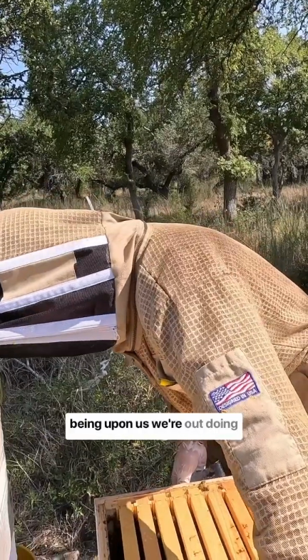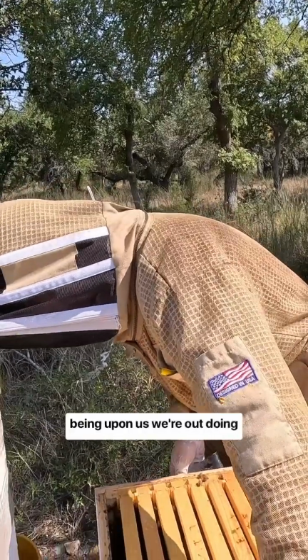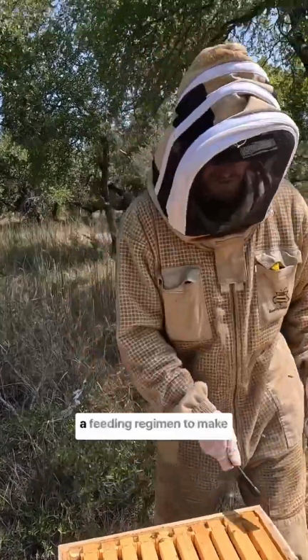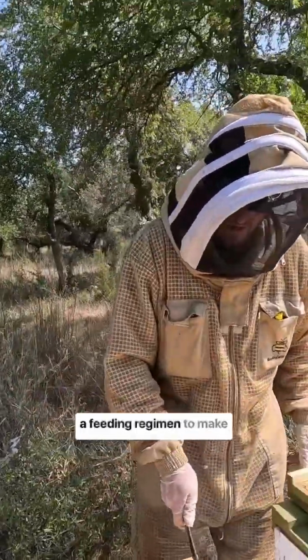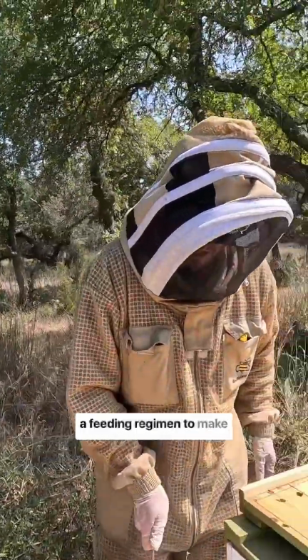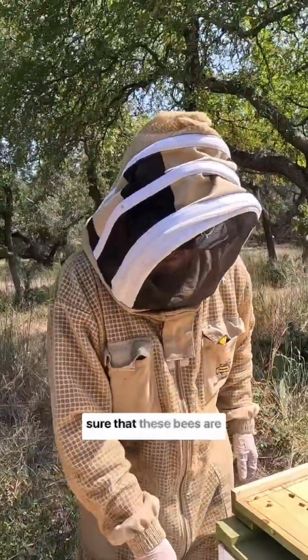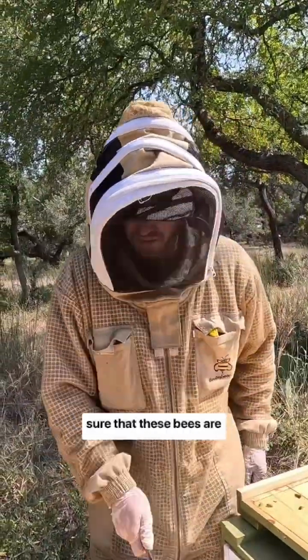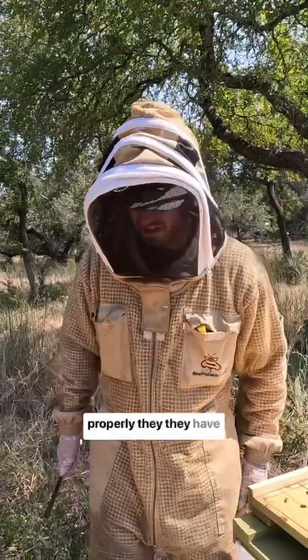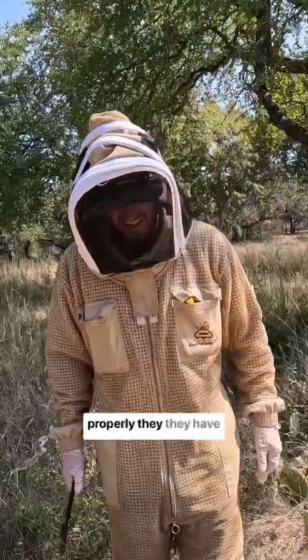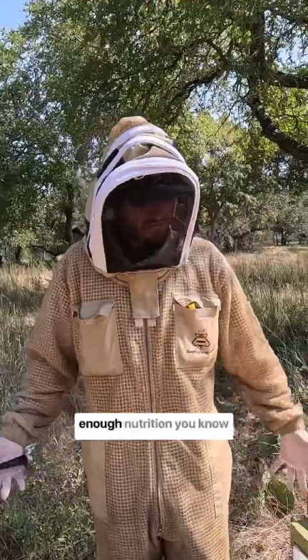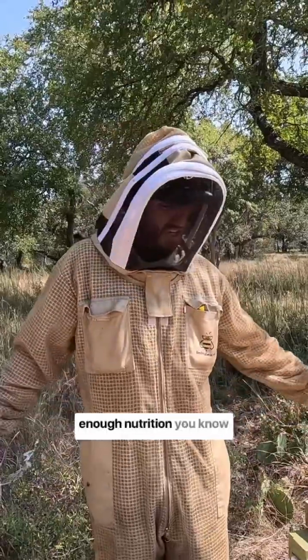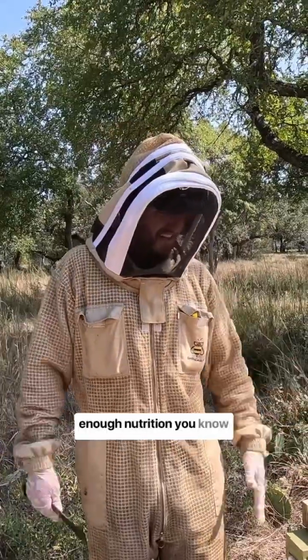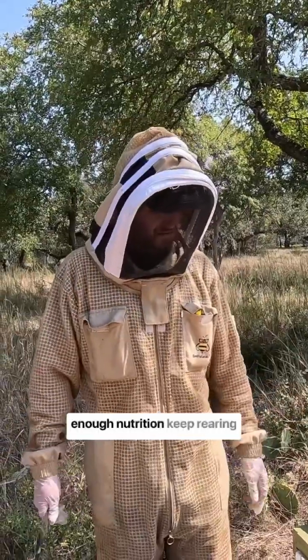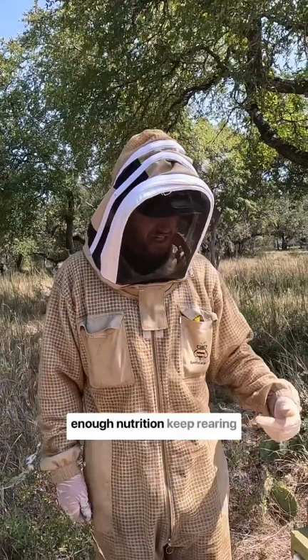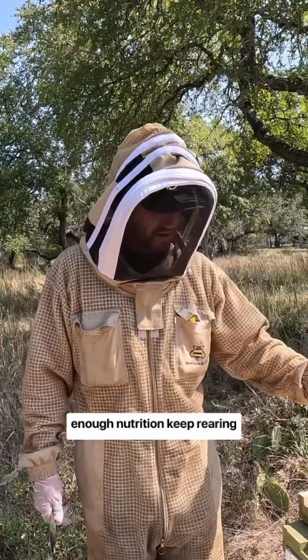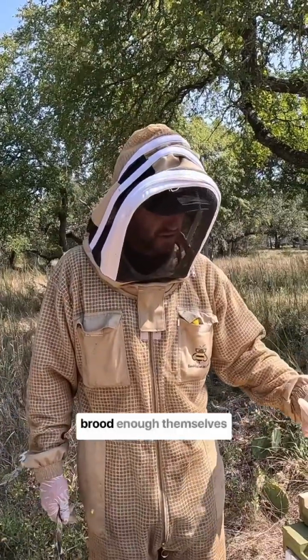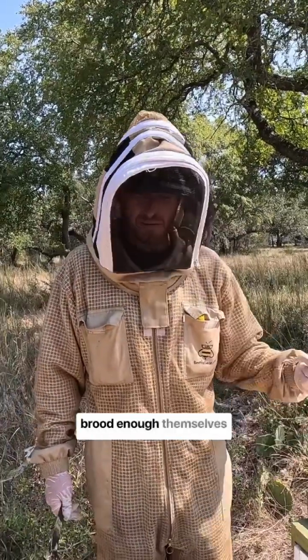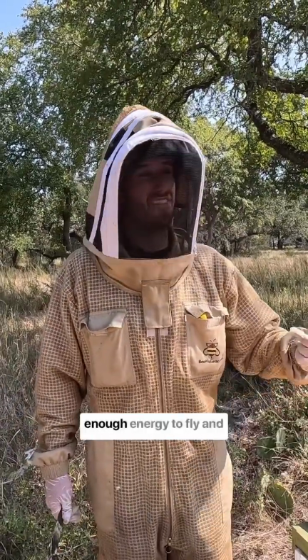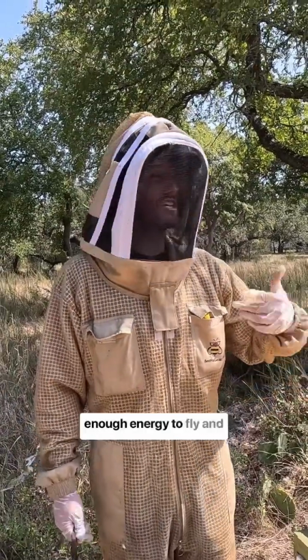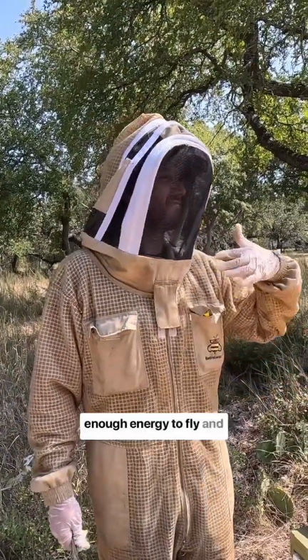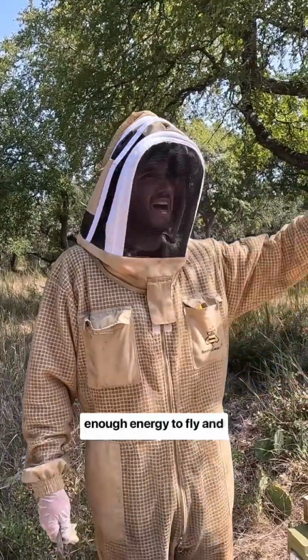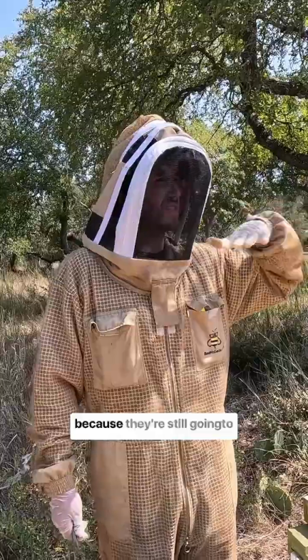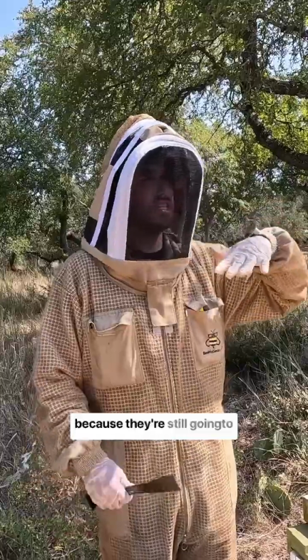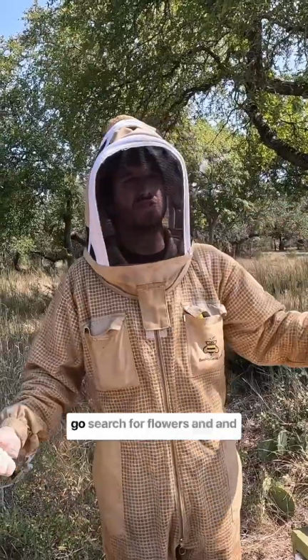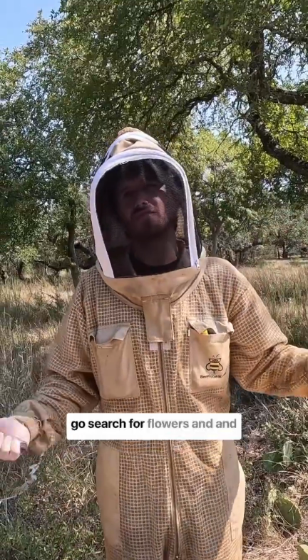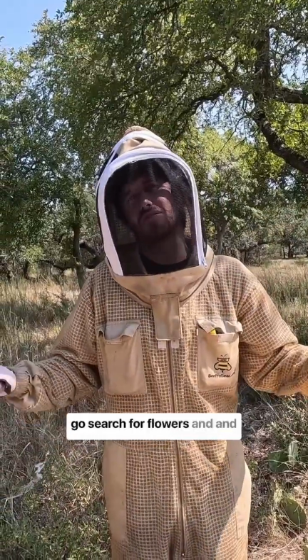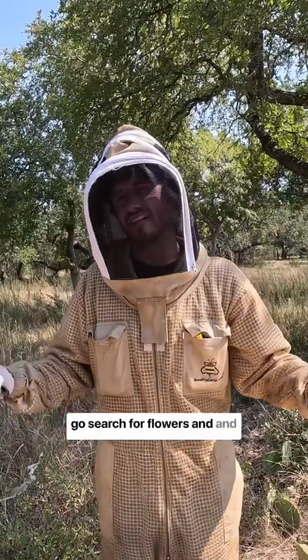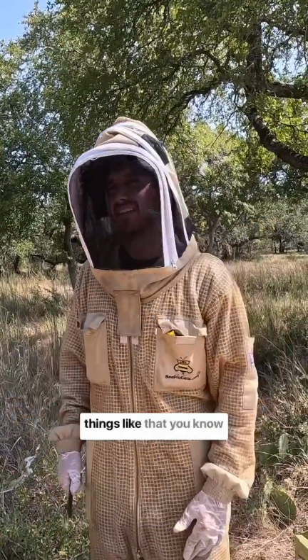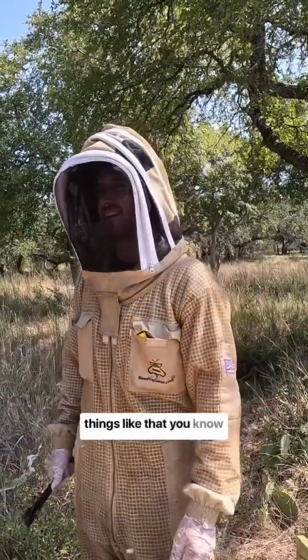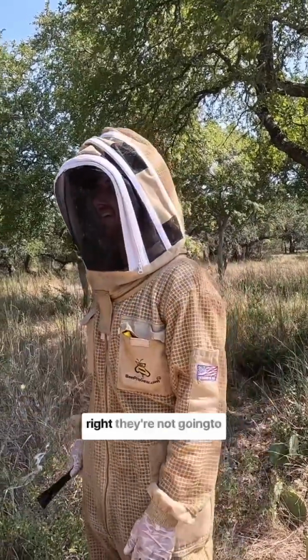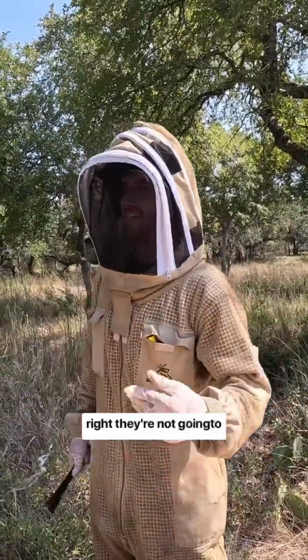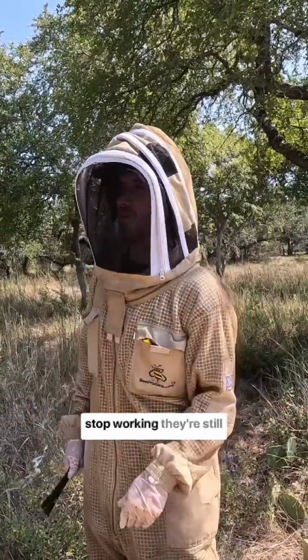We're out doing a feeding regimen to make sure that these bees are properly fed — they have enough nutrition to keep rearing brood and giving themselves enough energy to fly. Because they're still gonna go search for flowers and things like that. They're not gonna stop working.